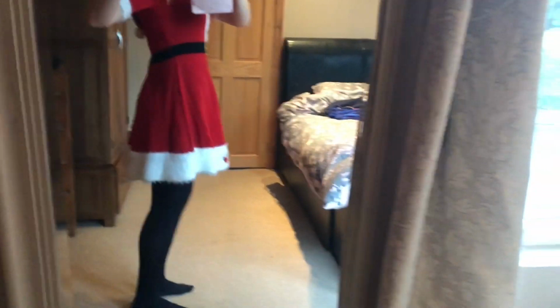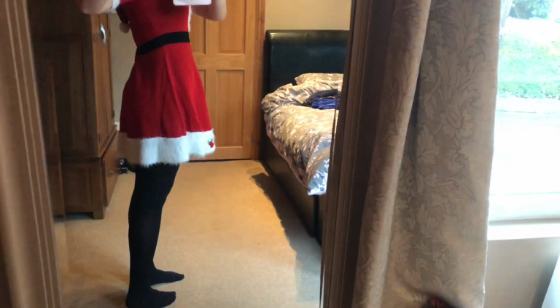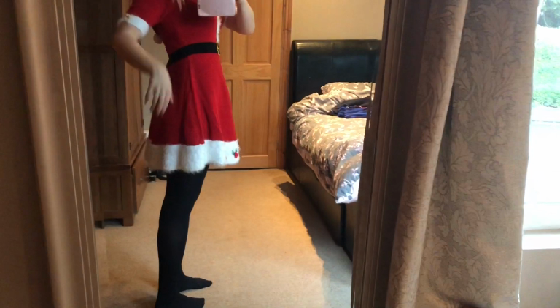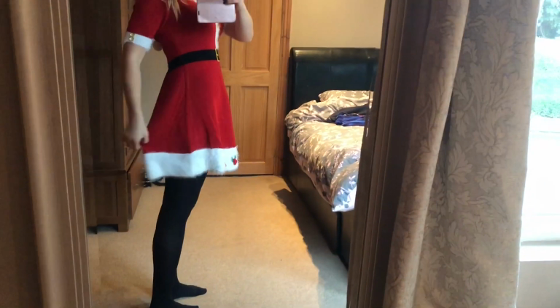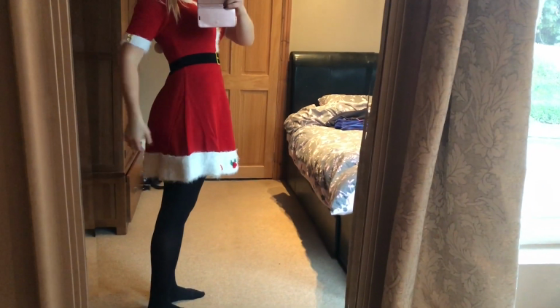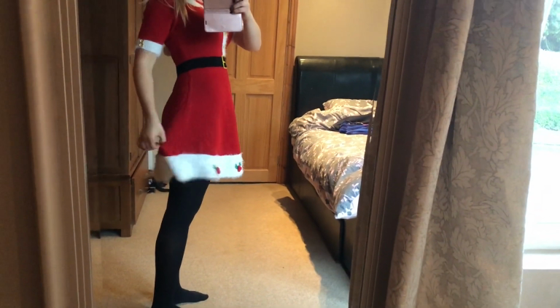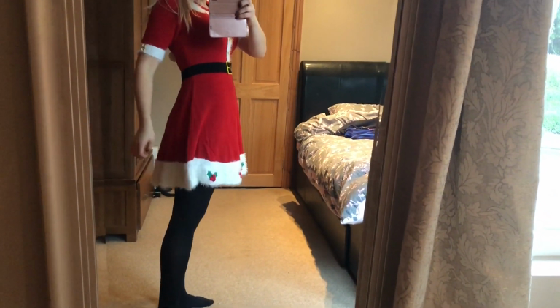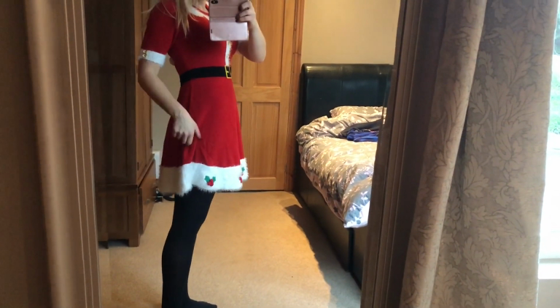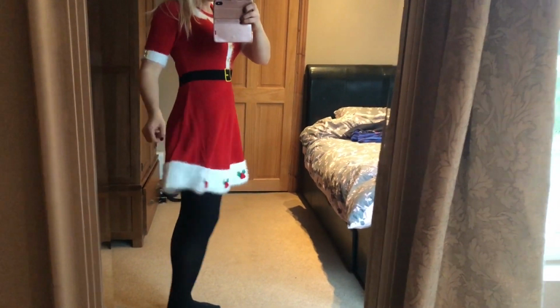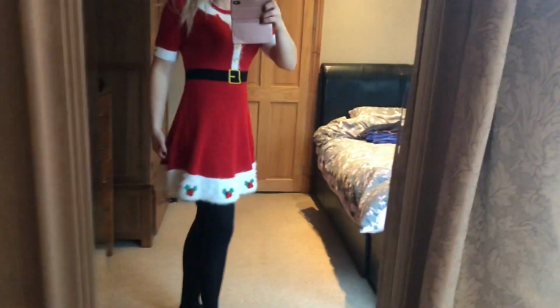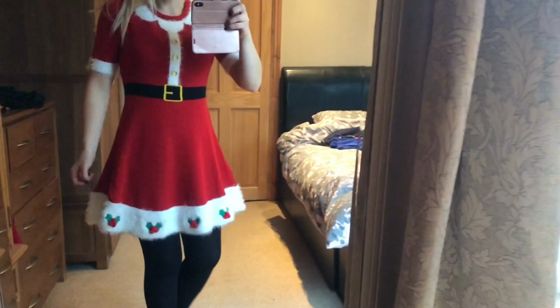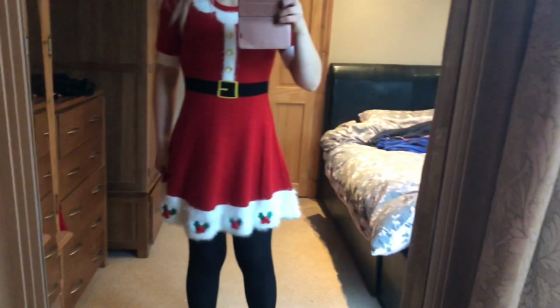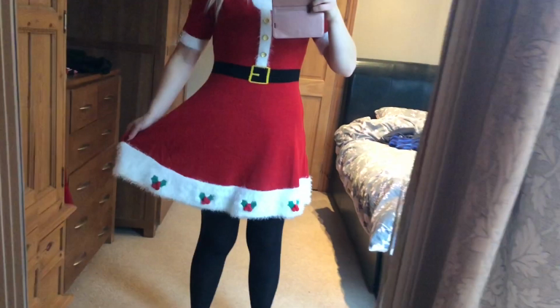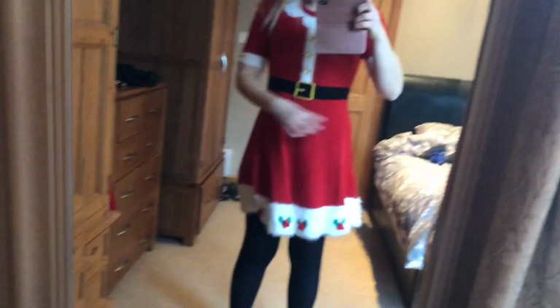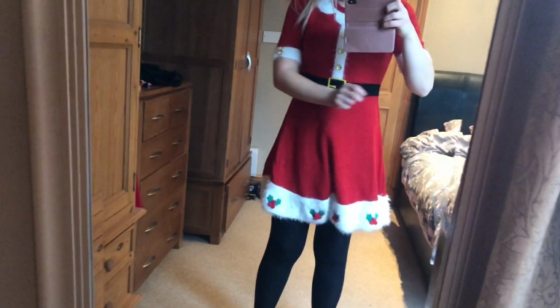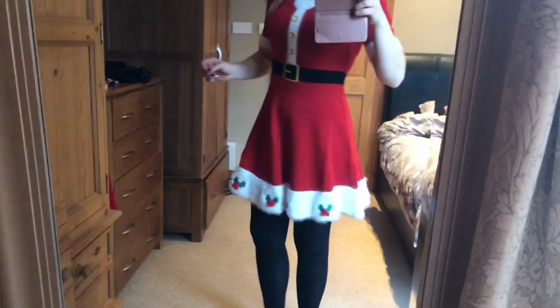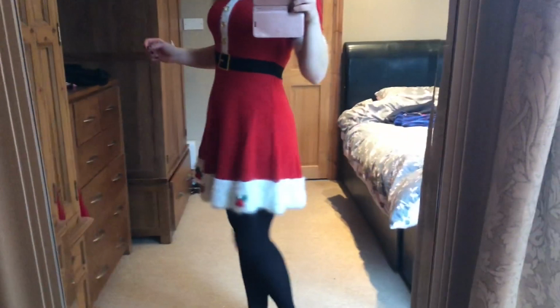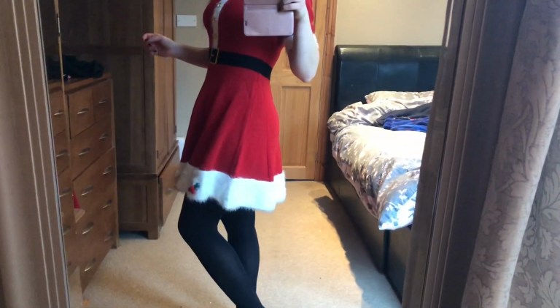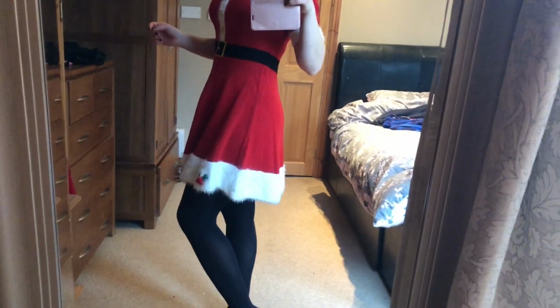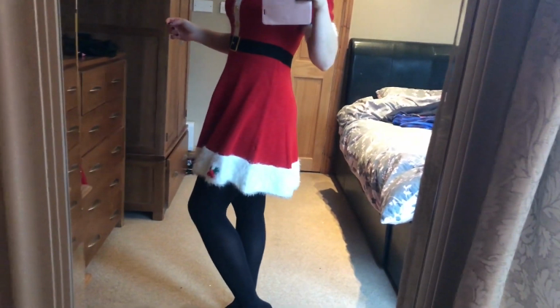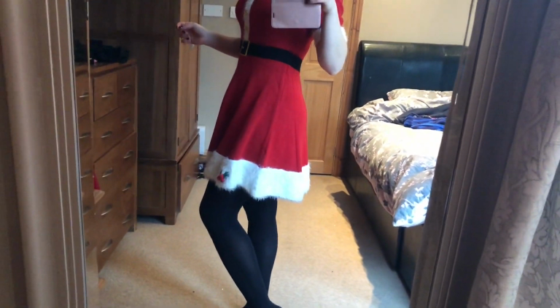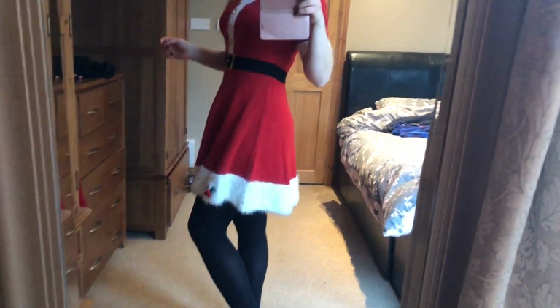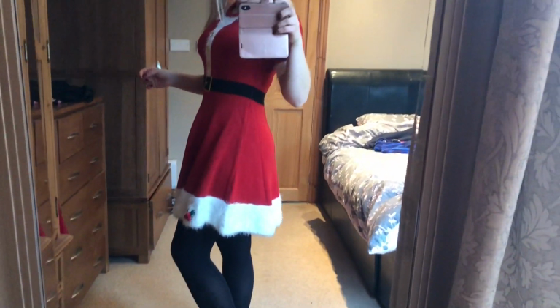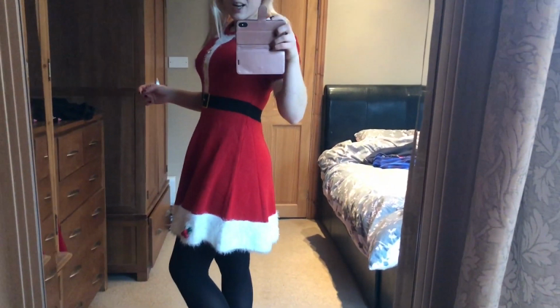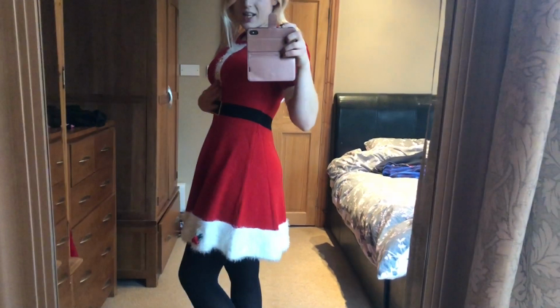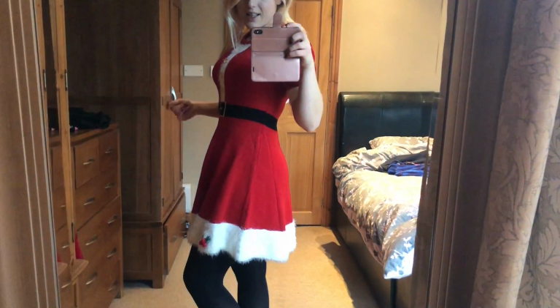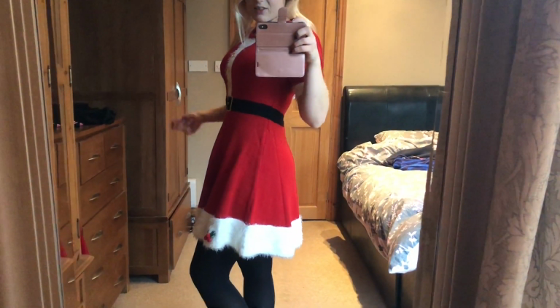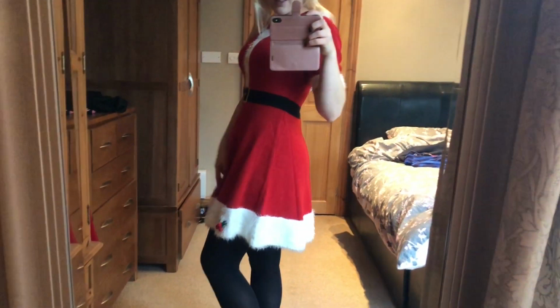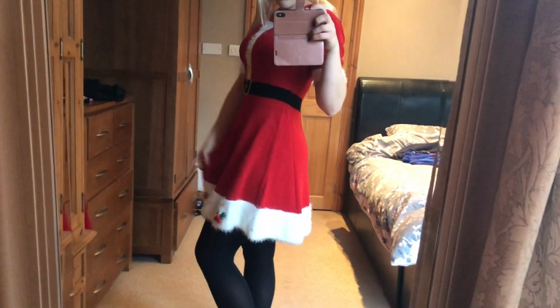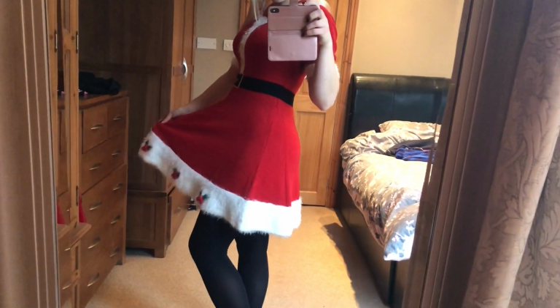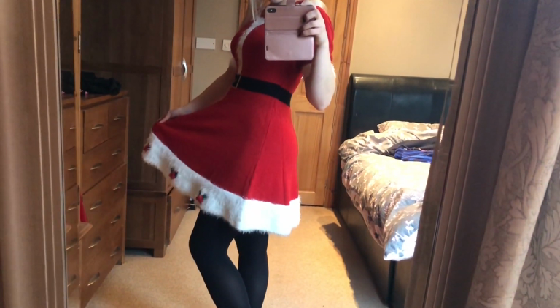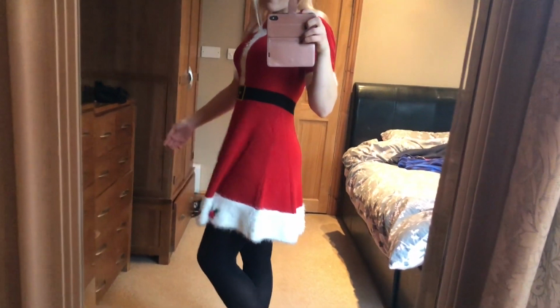The sizes were a bit off. This is an extra small which equates to a six to eight, which to be honest I am not. Some of my friends were saying when they tried them on they had to size down as well, so if you wanted one just be wary.